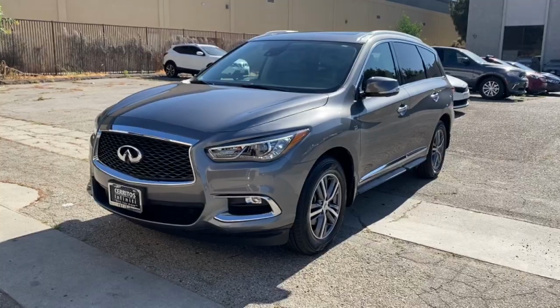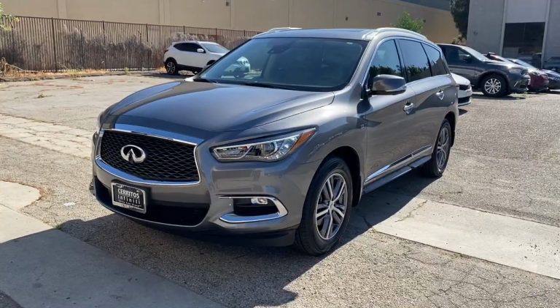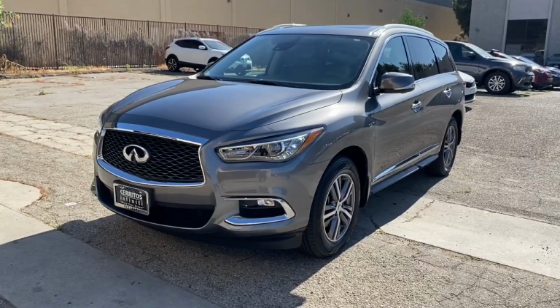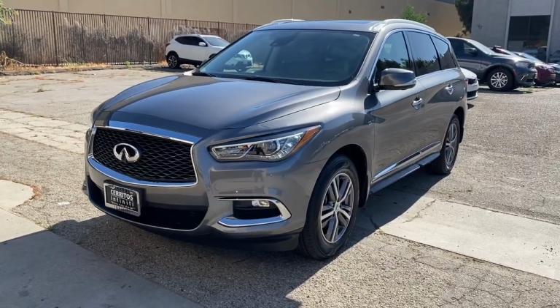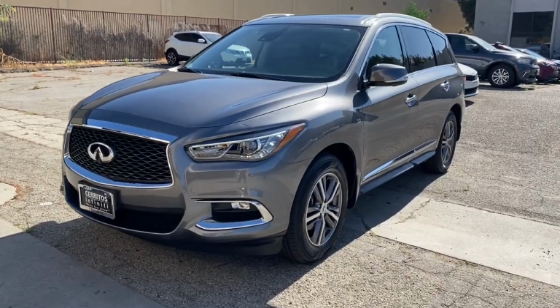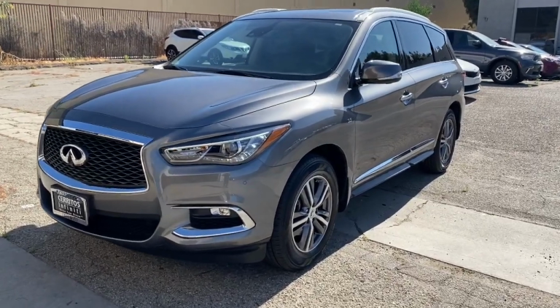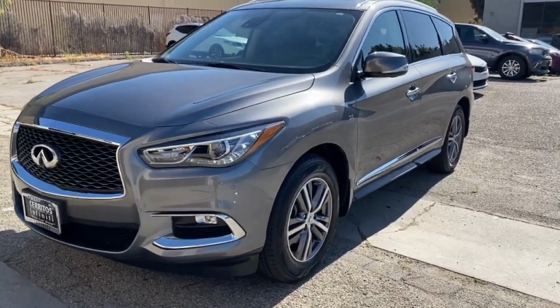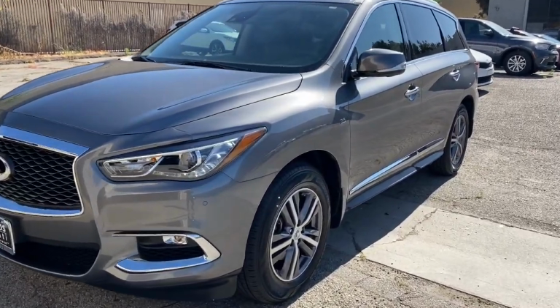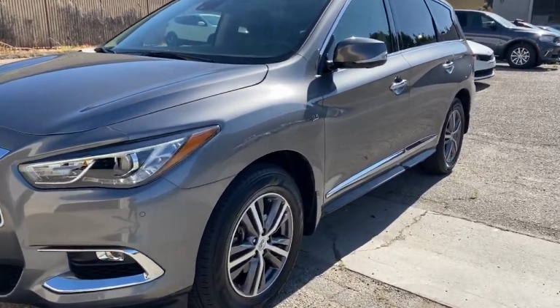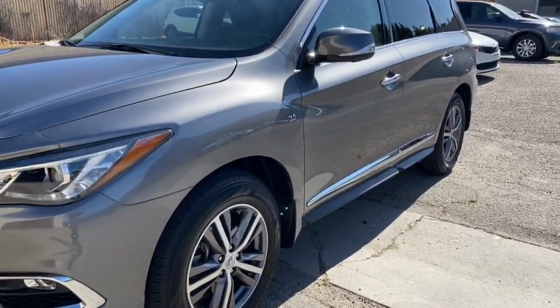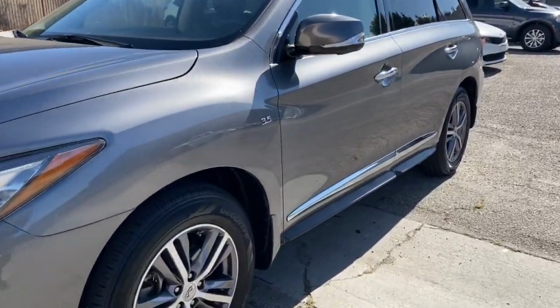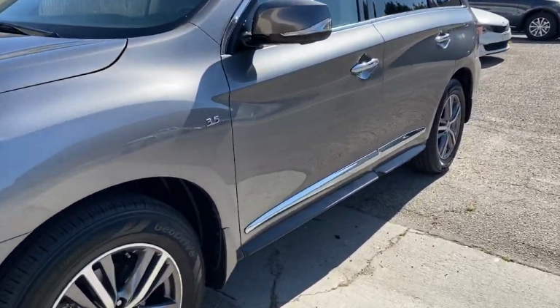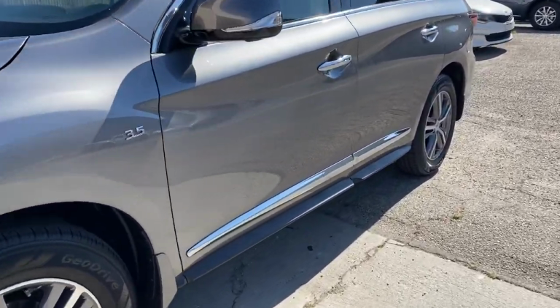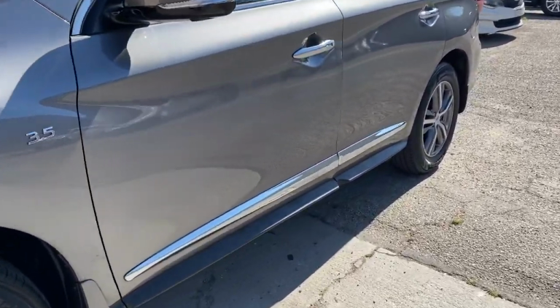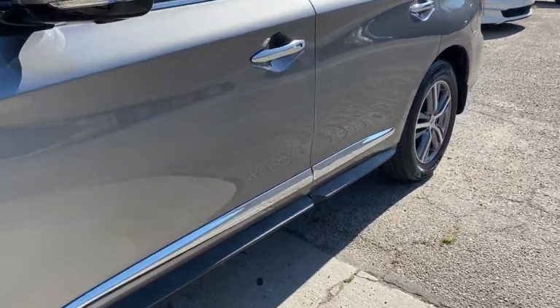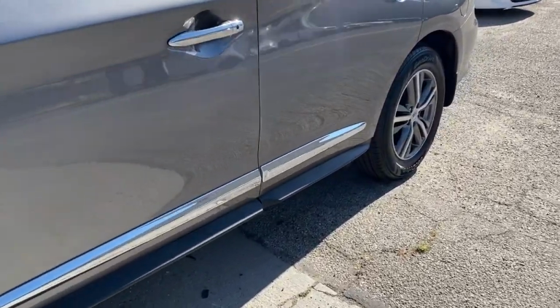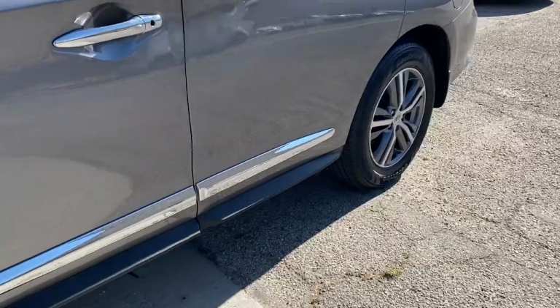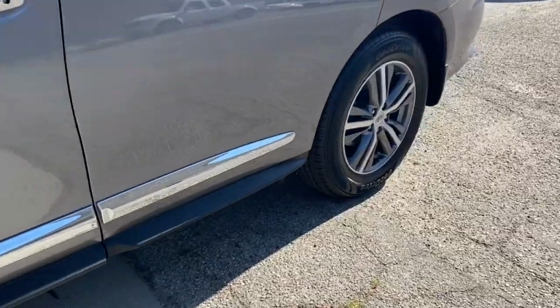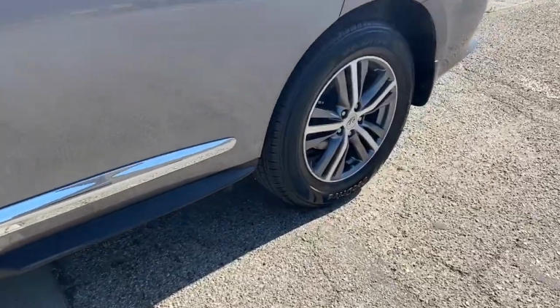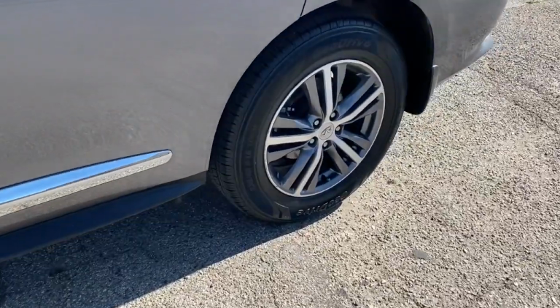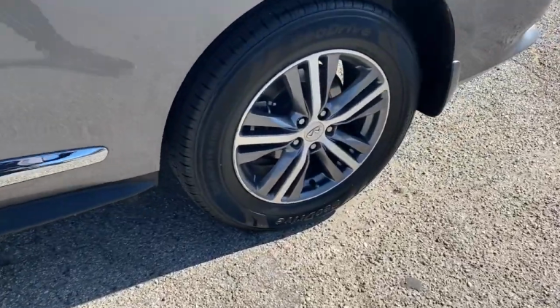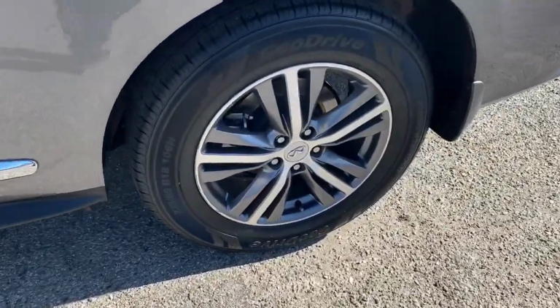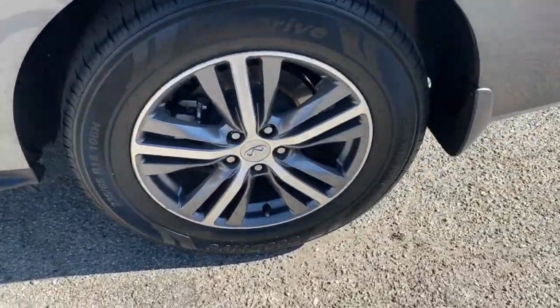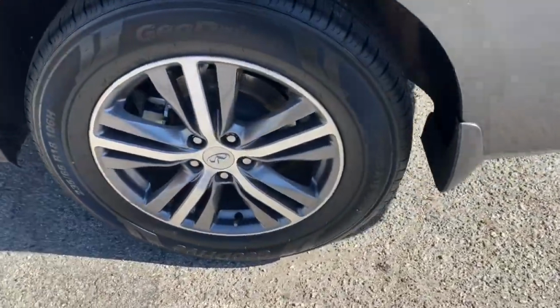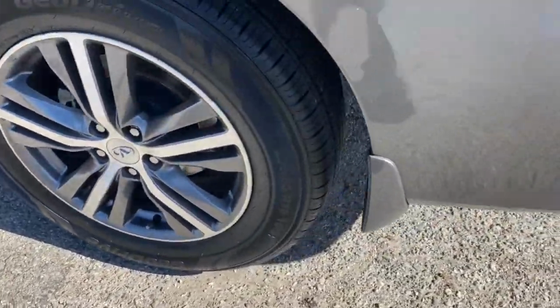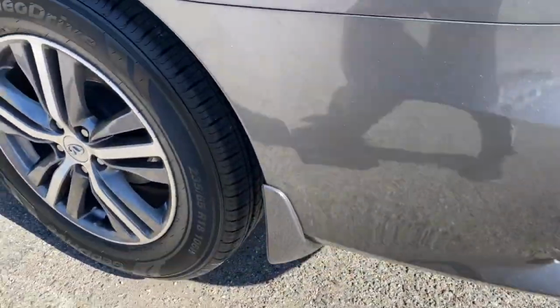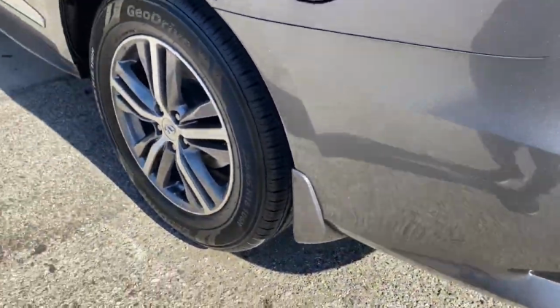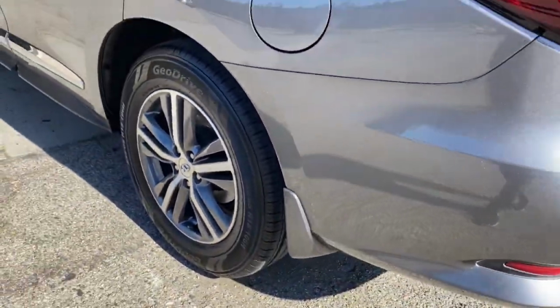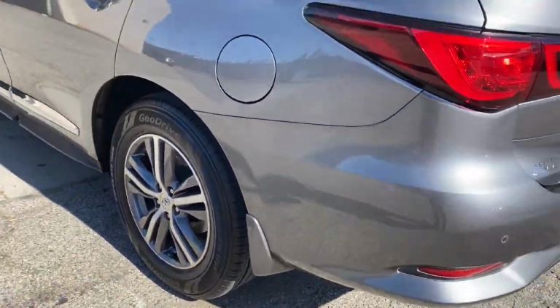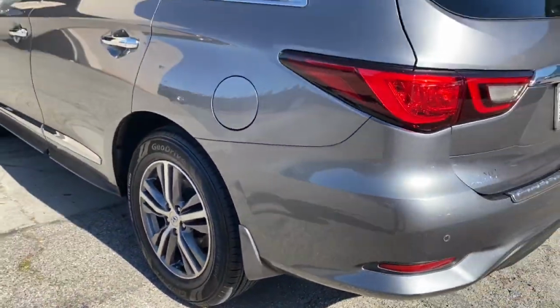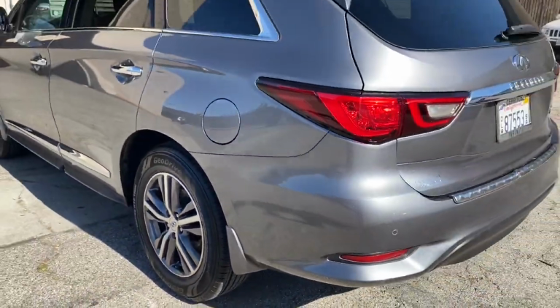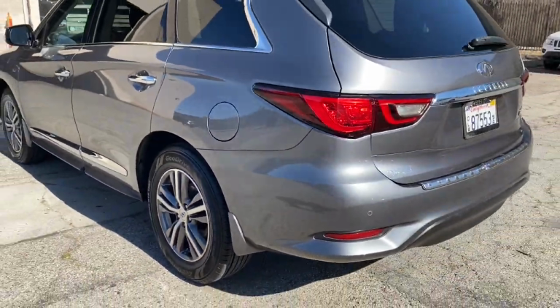Go home happy with the 2020 Infiniti QX60. With less than 45,000 miles on the odometer, this vehicle provides excellent value.